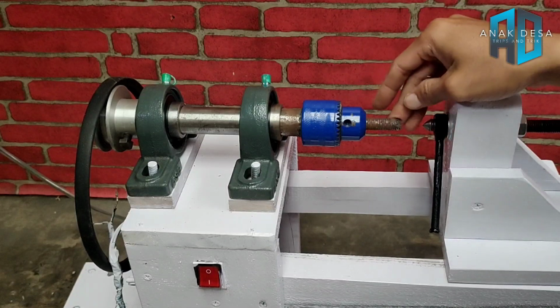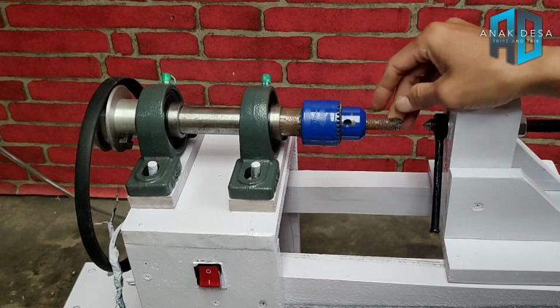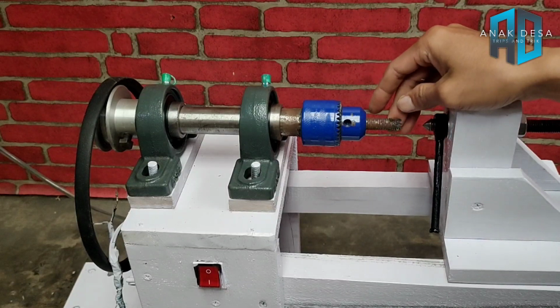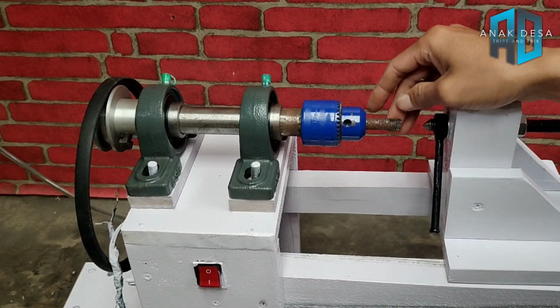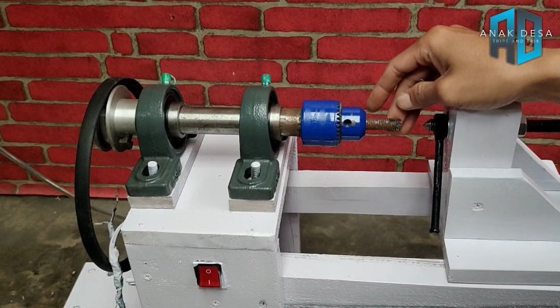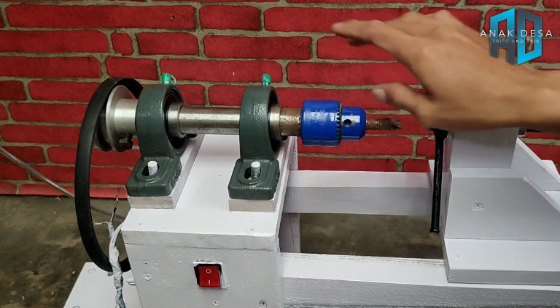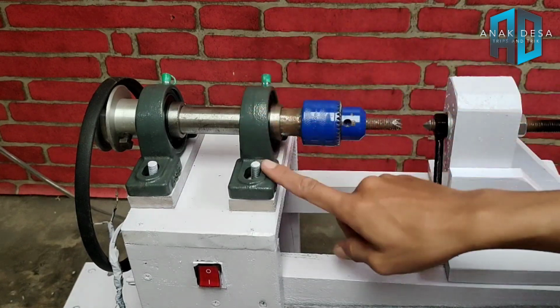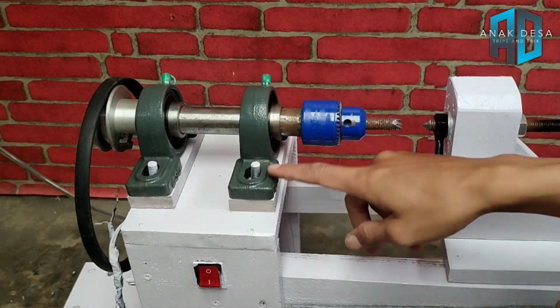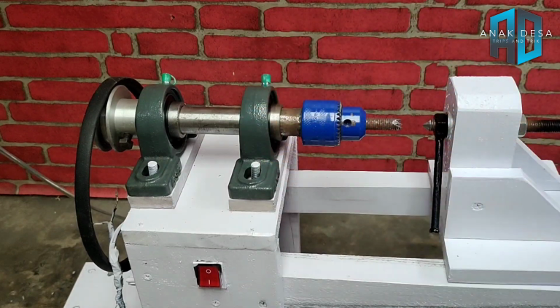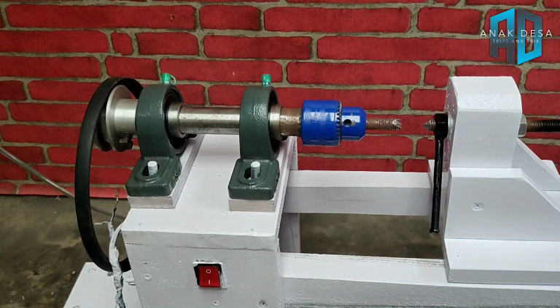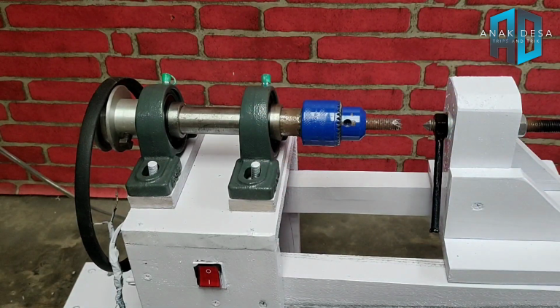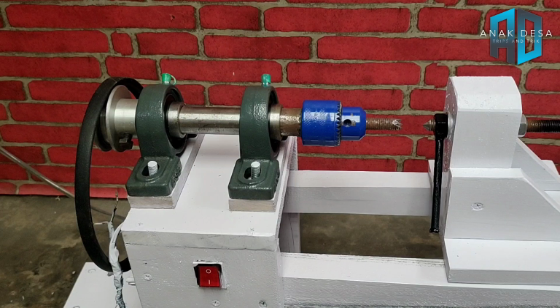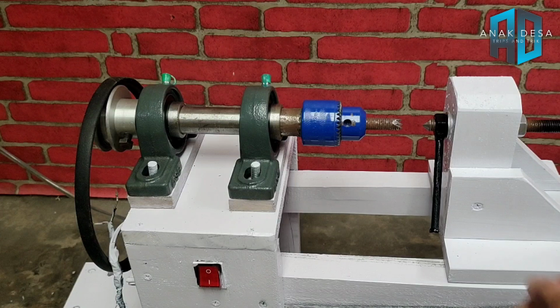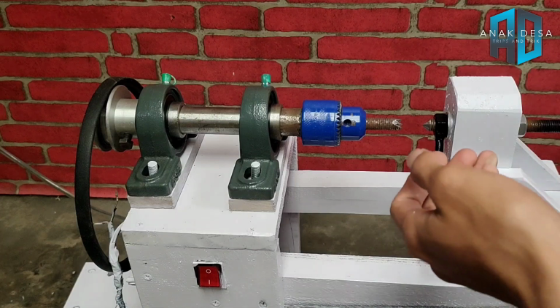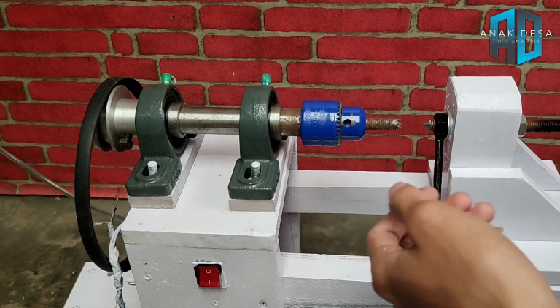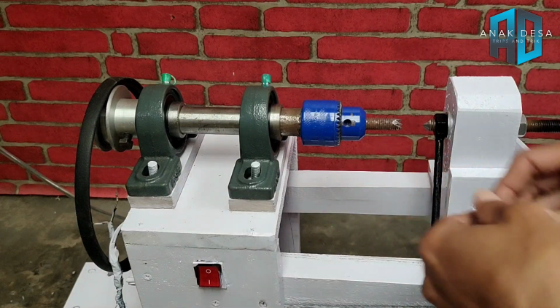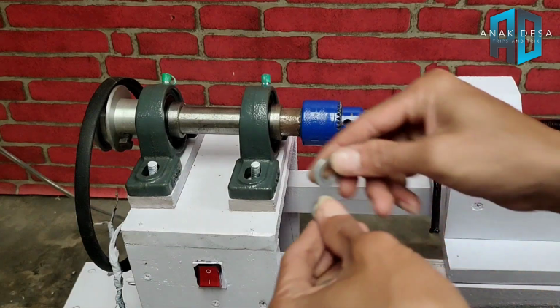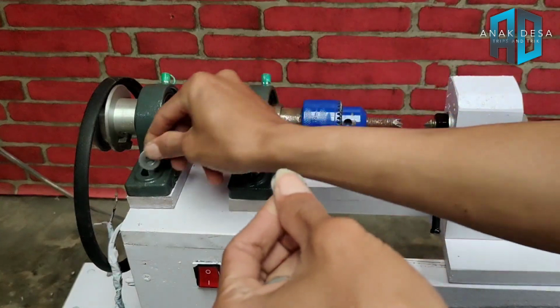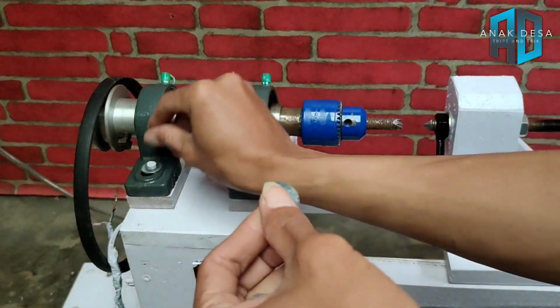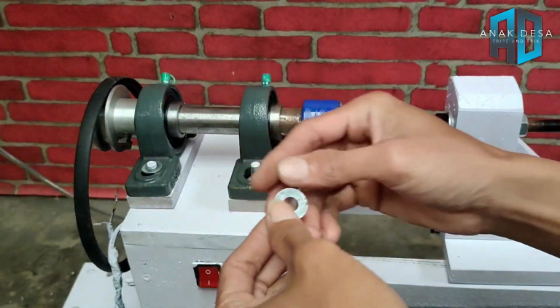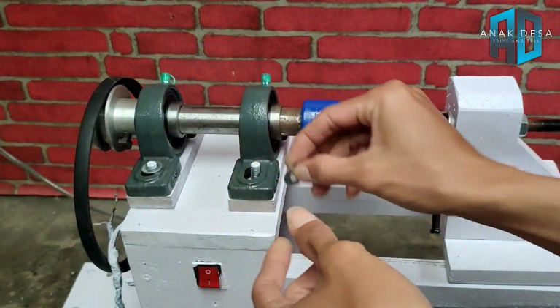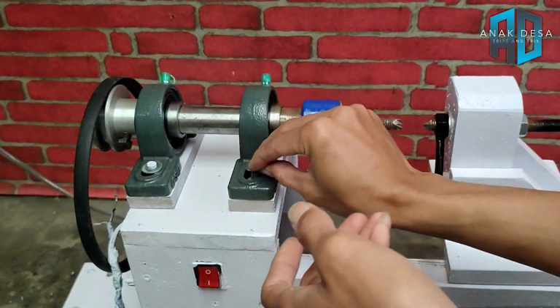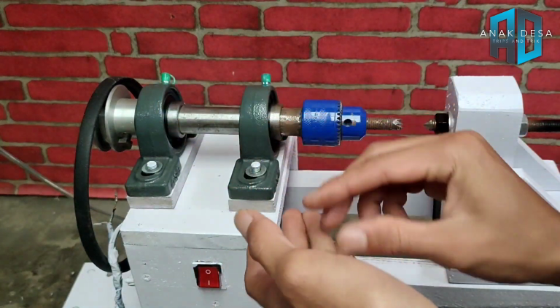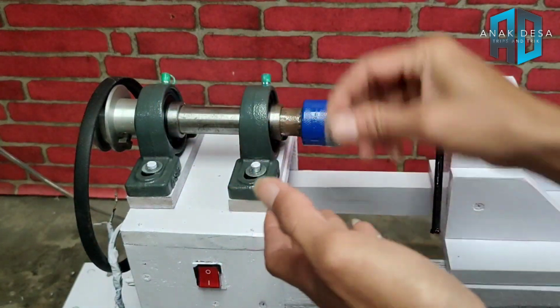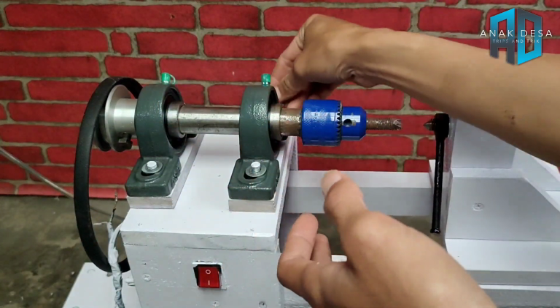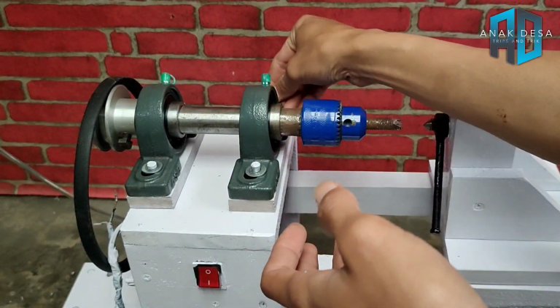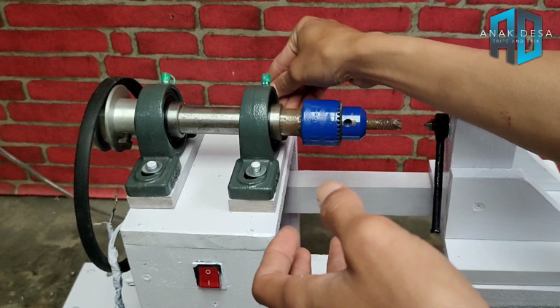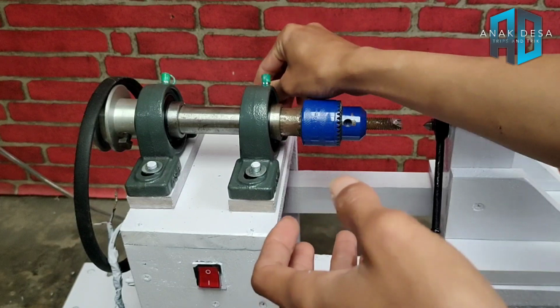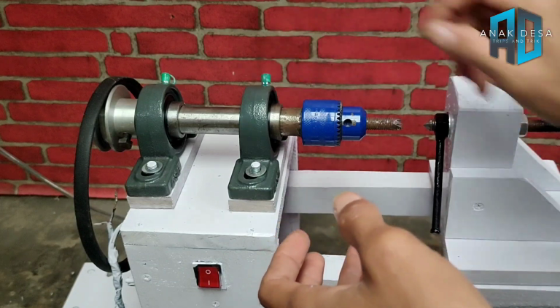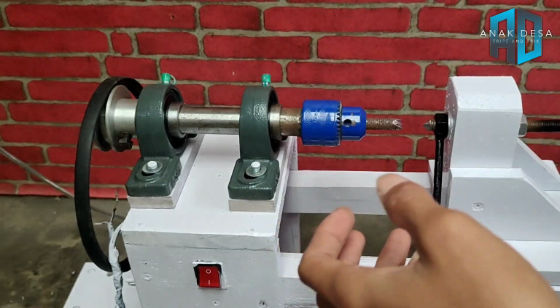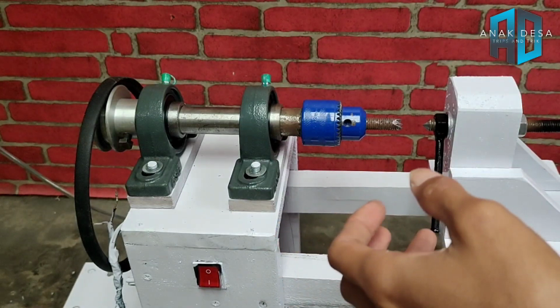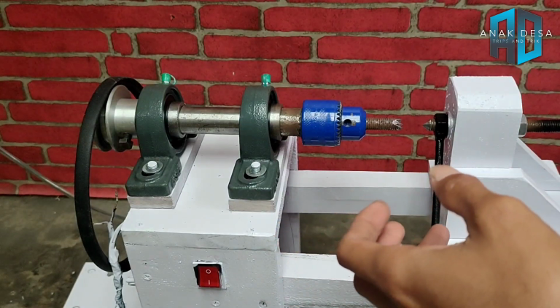Langsung, nanti tinggal pemasangan. Jadi pemasangannya kita siapkan ringnya dulu, ringnya kita pasang, ada empat biji.